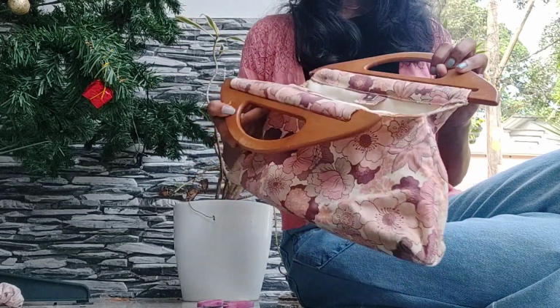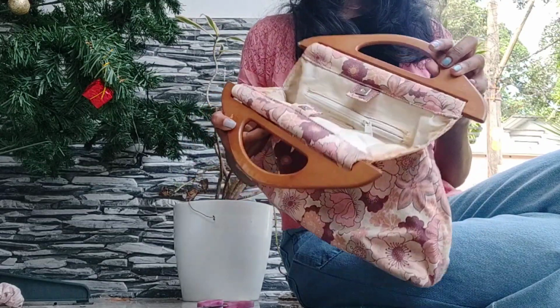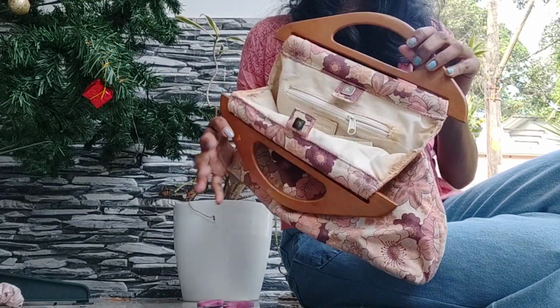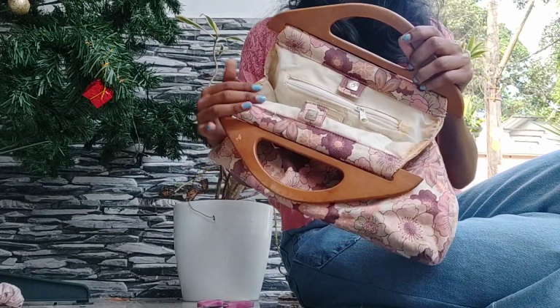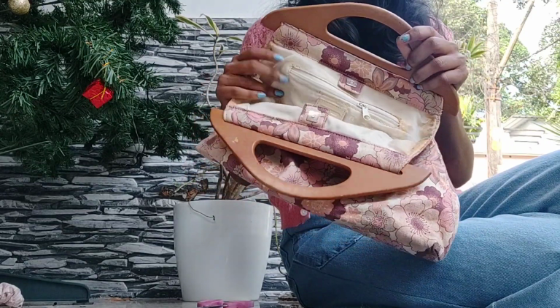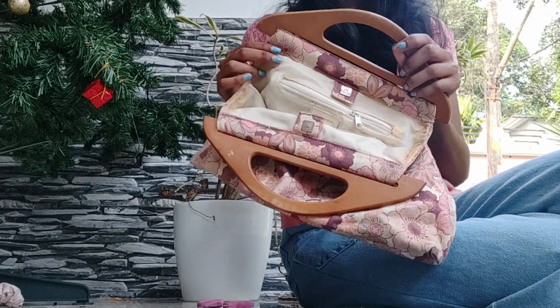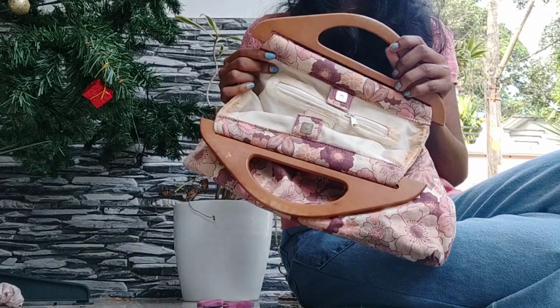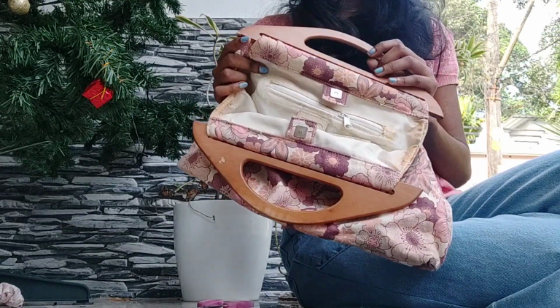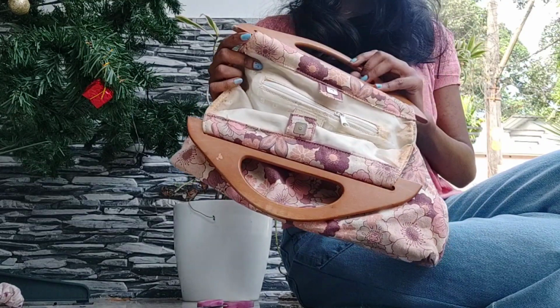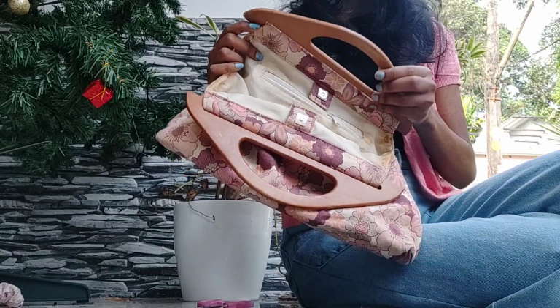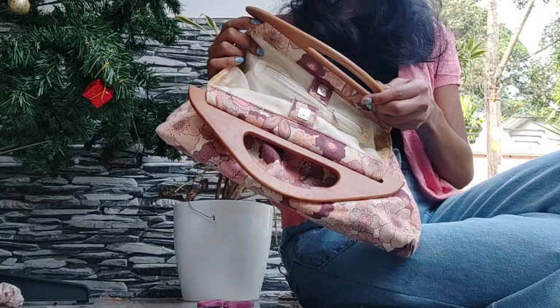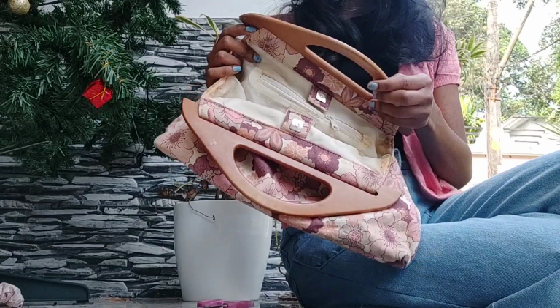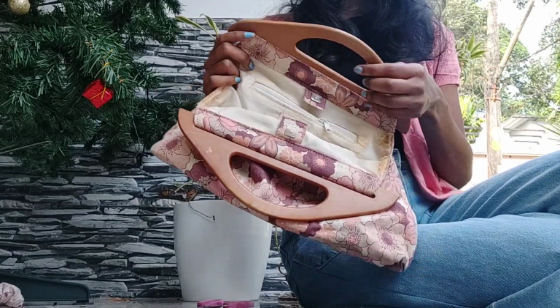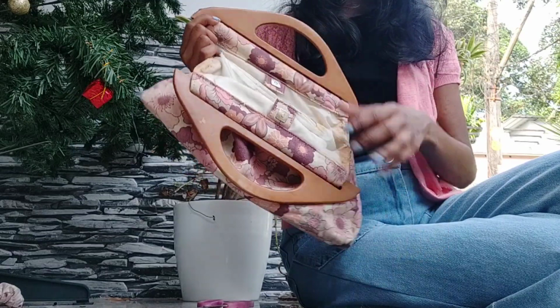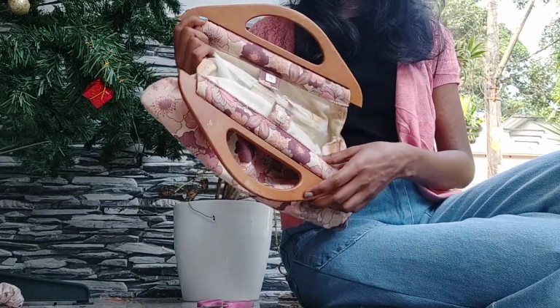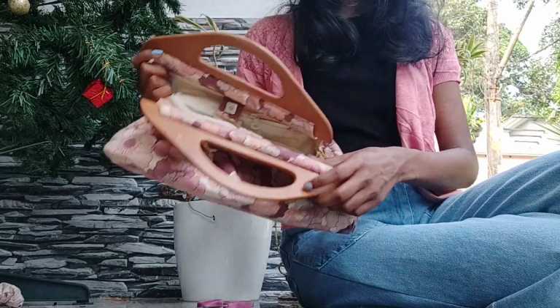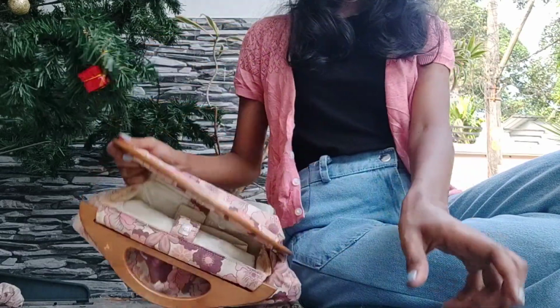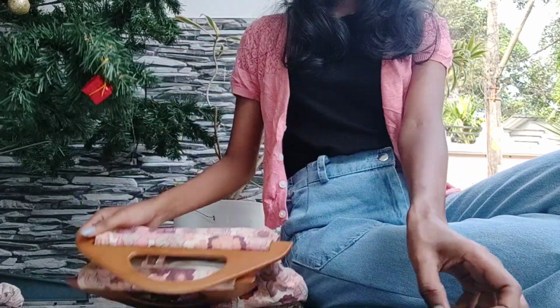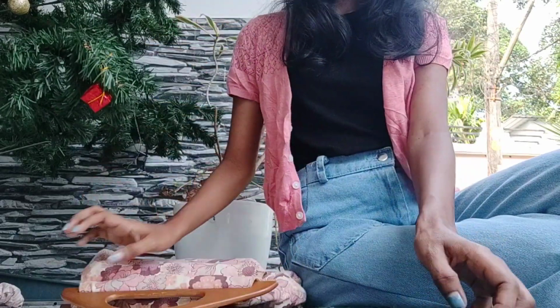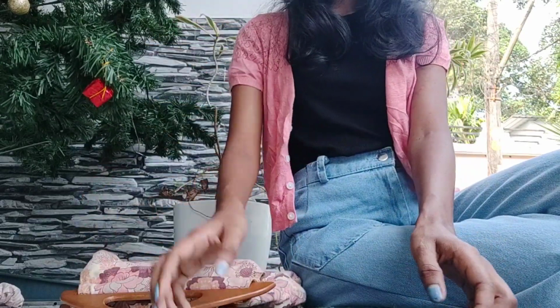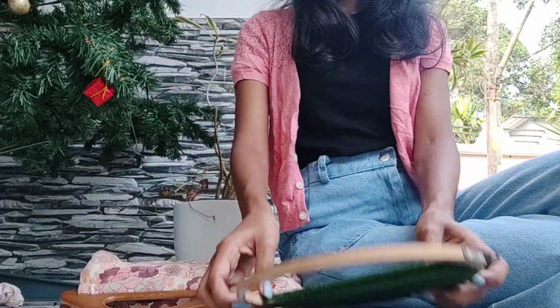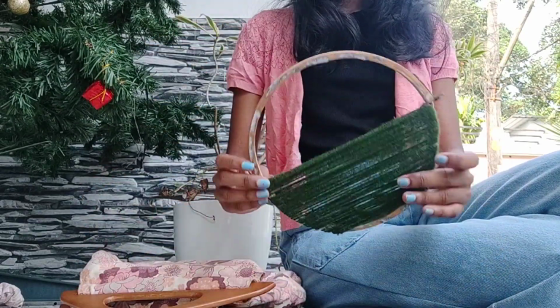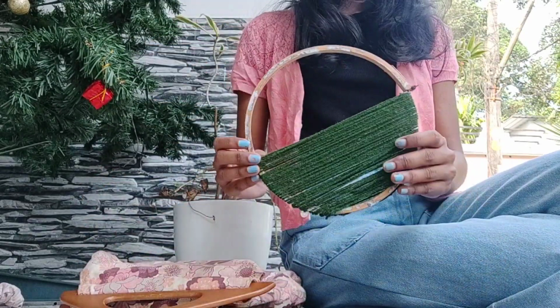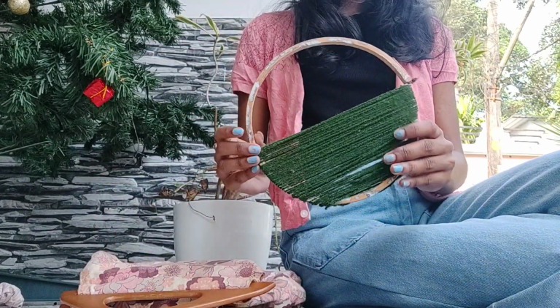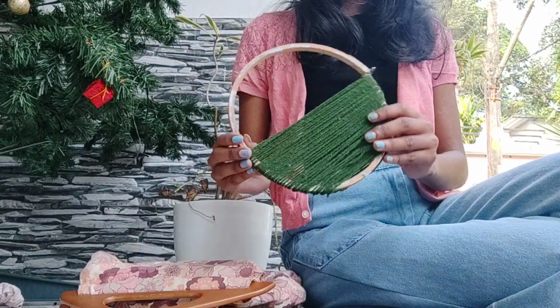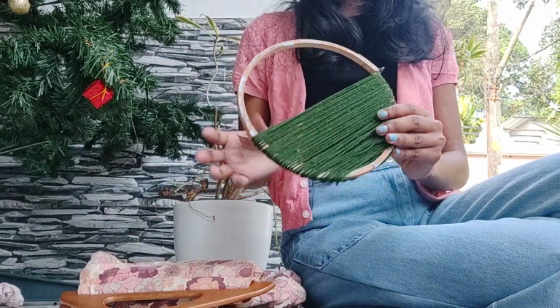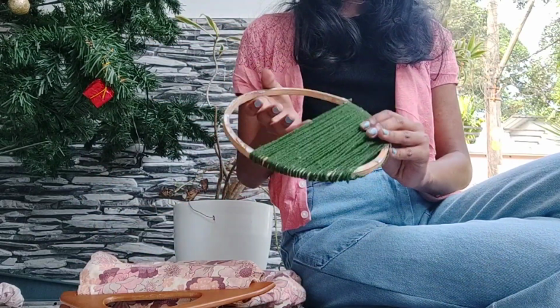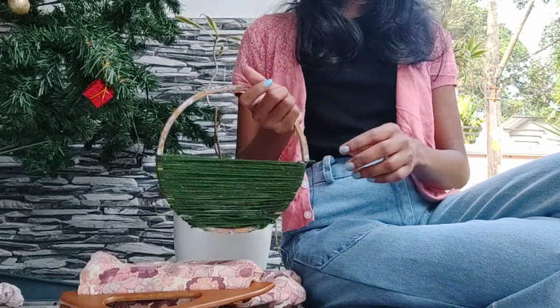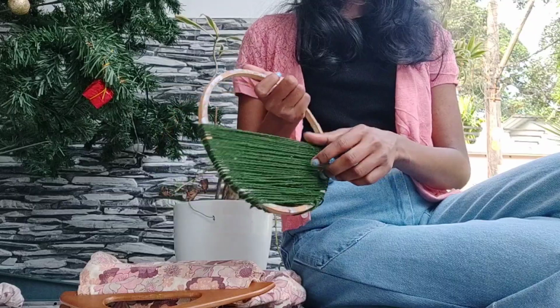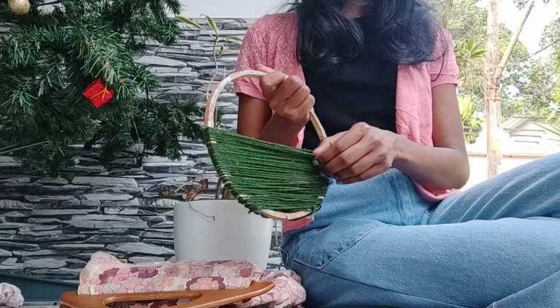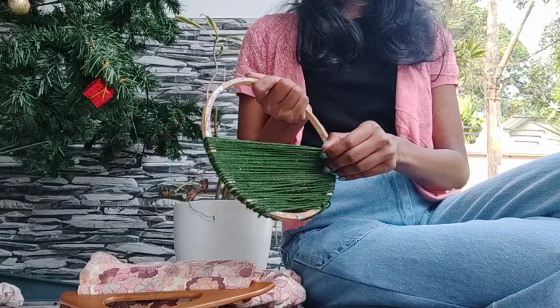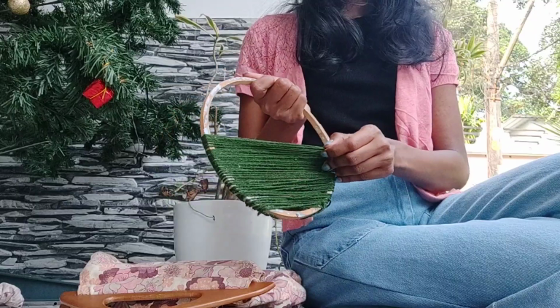I have seen this in the video. First, I have made a bag and a cloth. I have made a cloth and a gold decor.